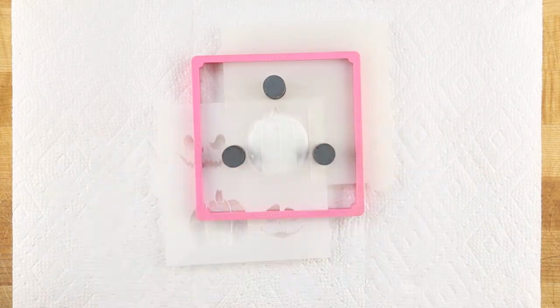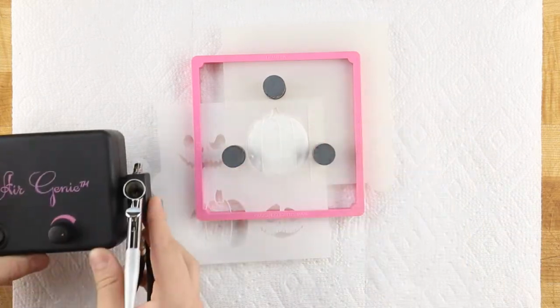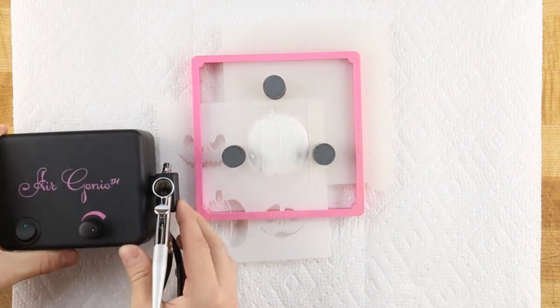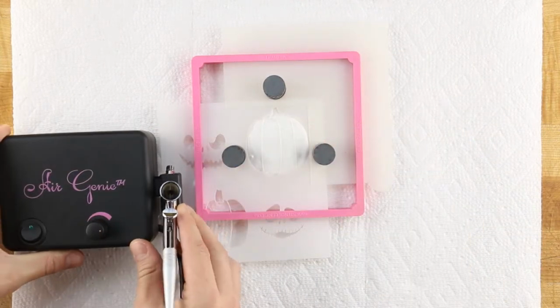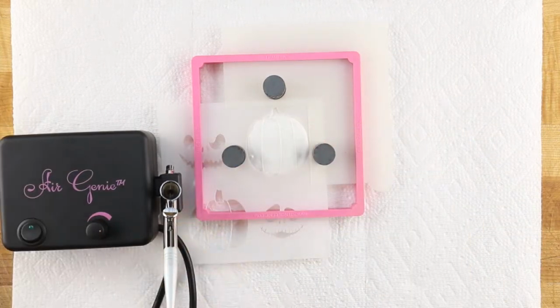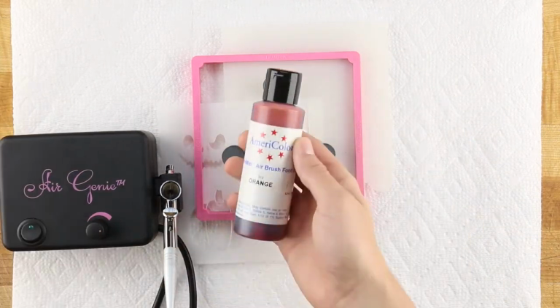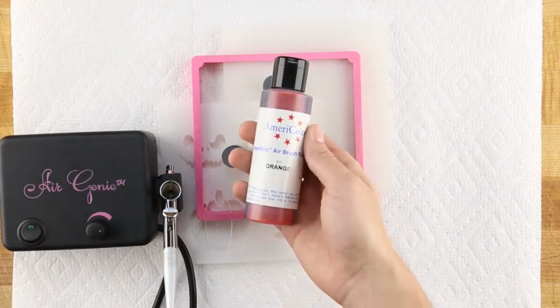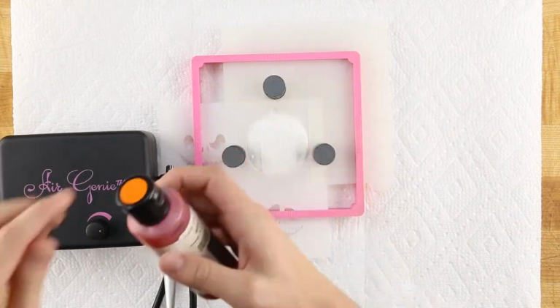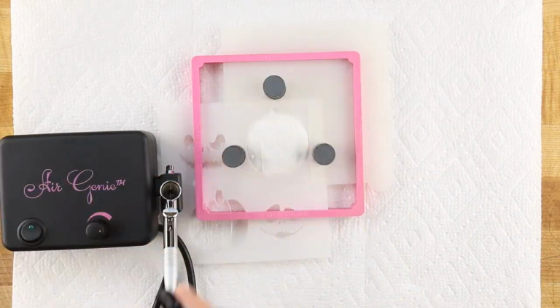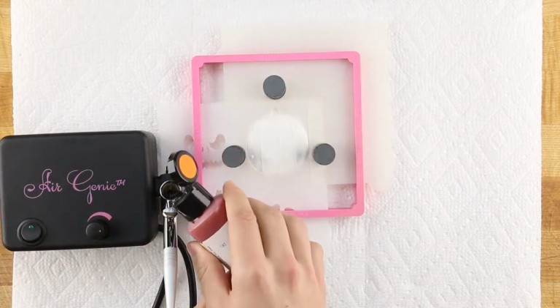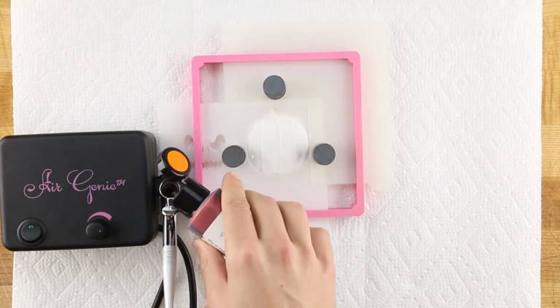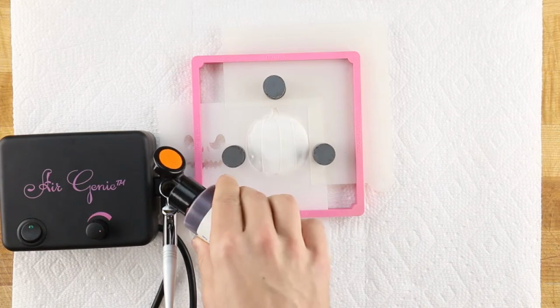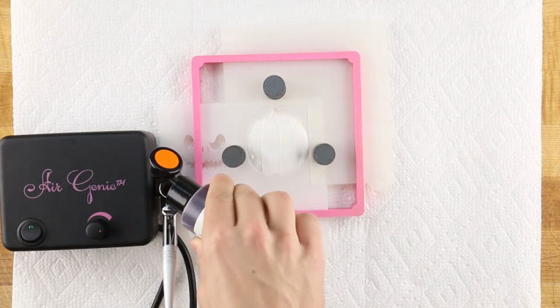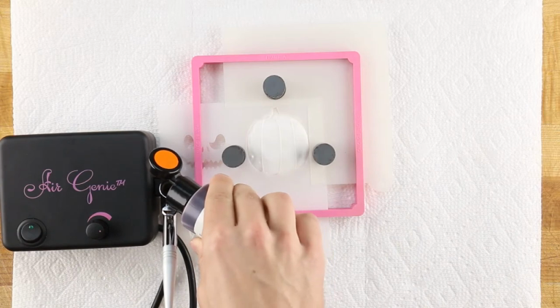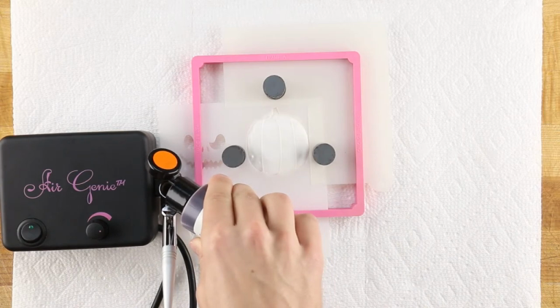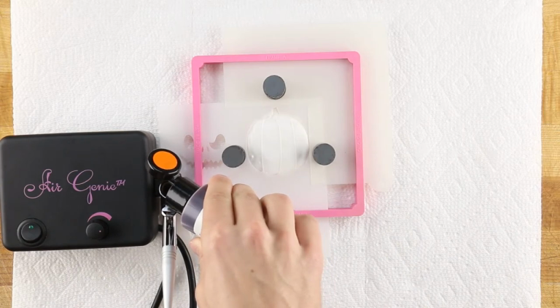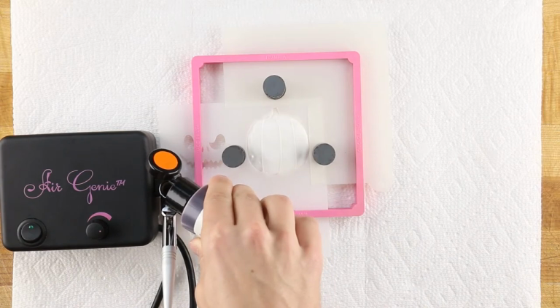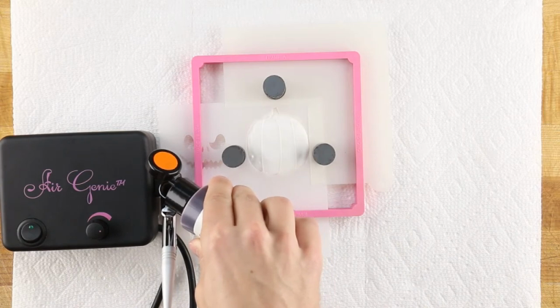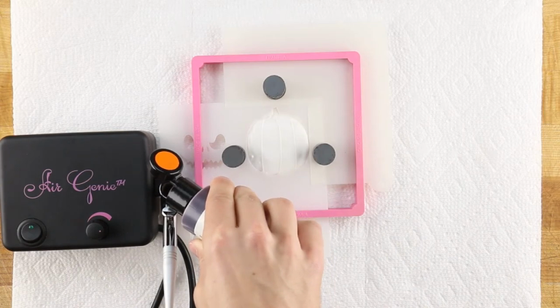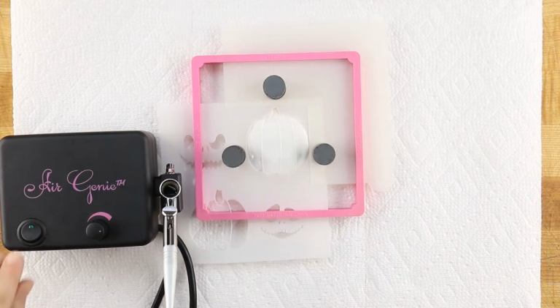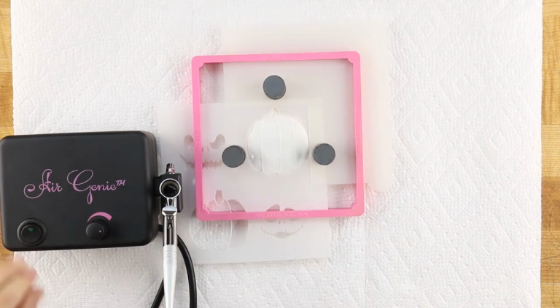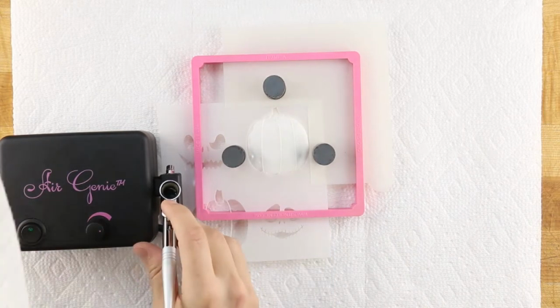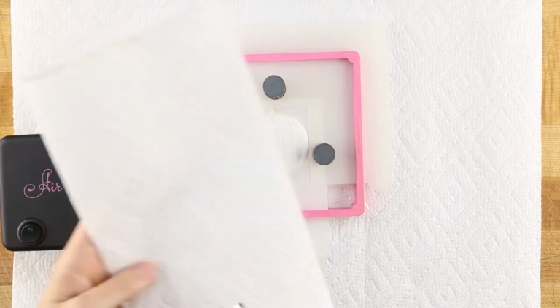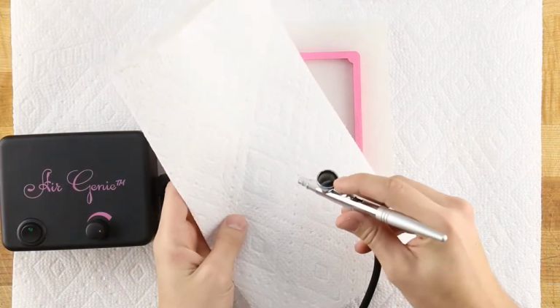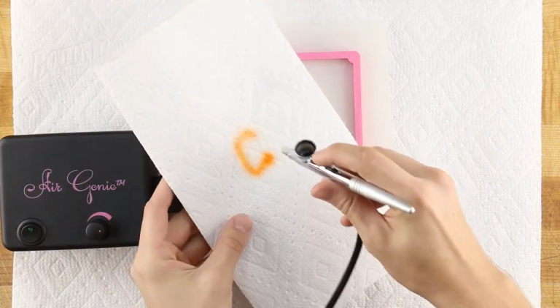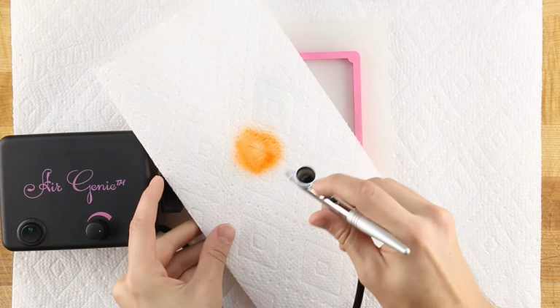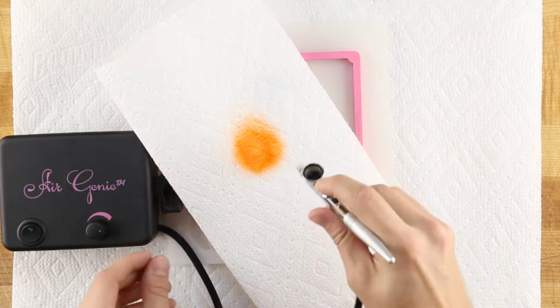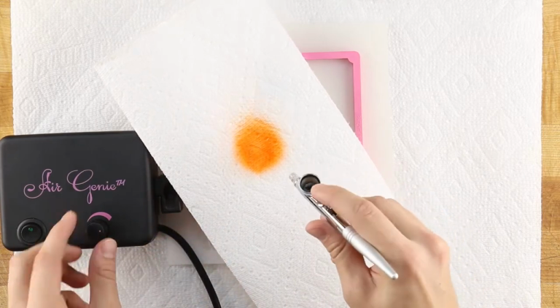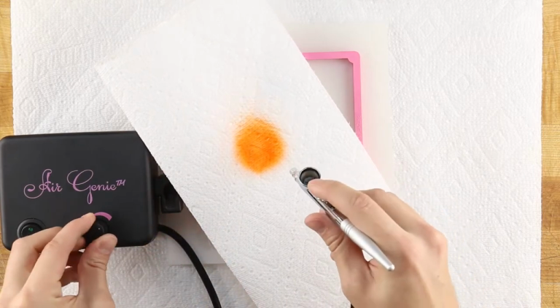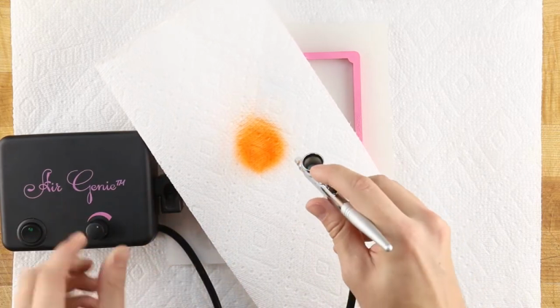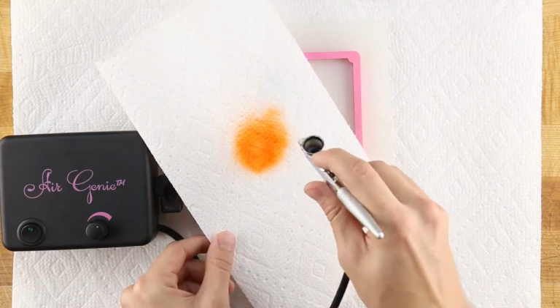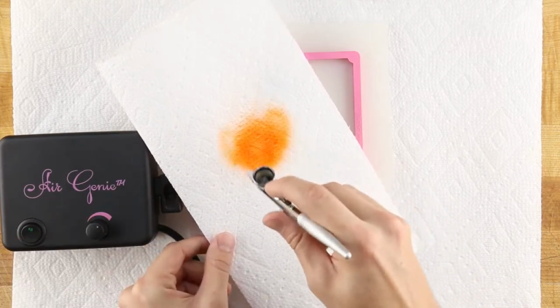Plug in your Air Genie and load it with orange Amerimist food coloring. Adjust the airflow while testing the color on a piece of paper towel.